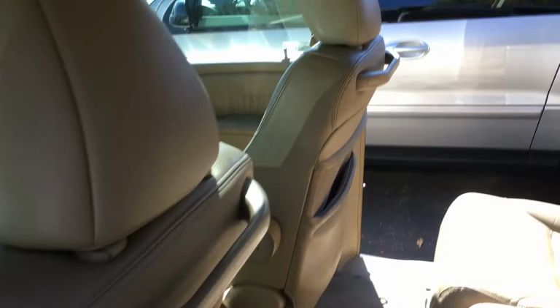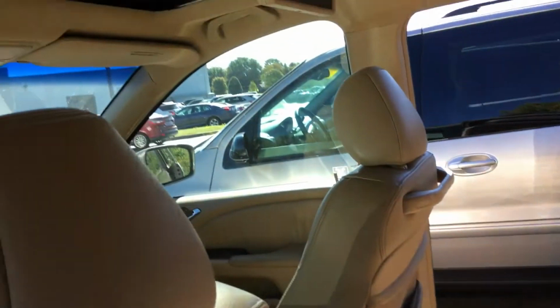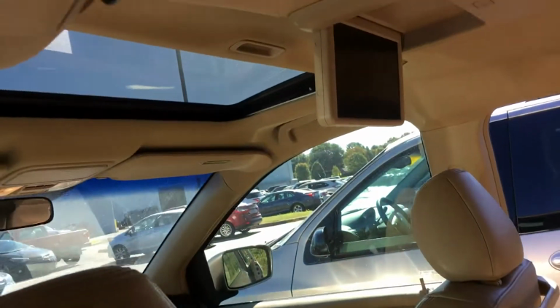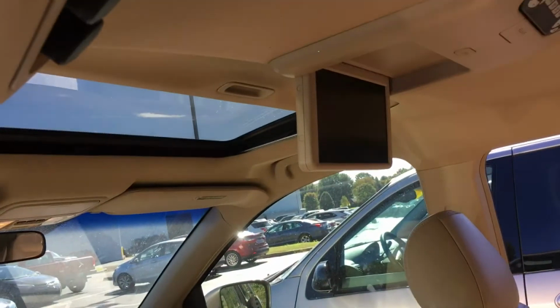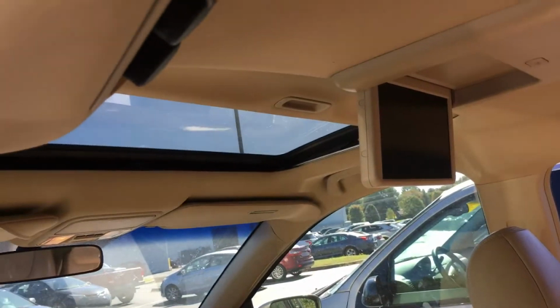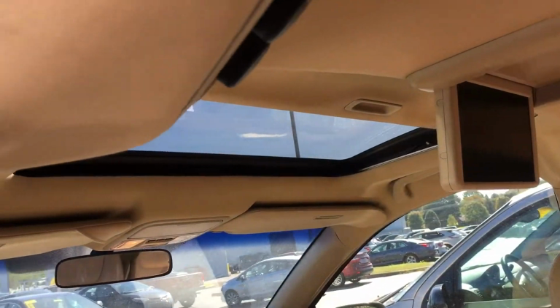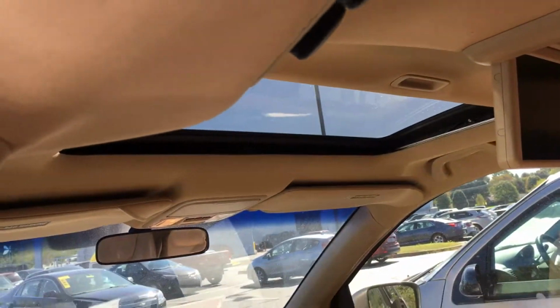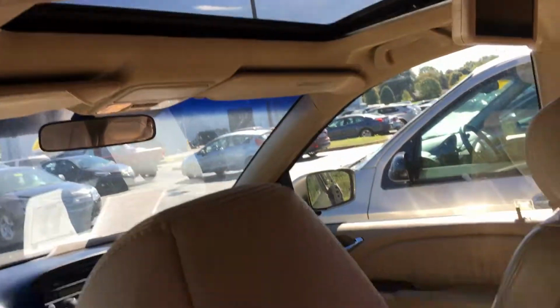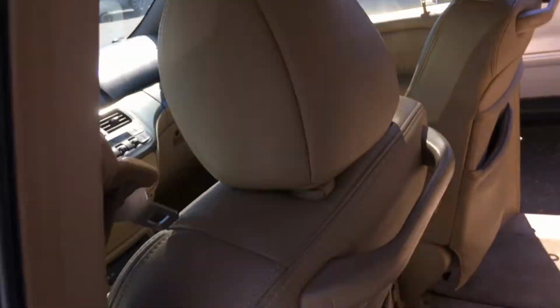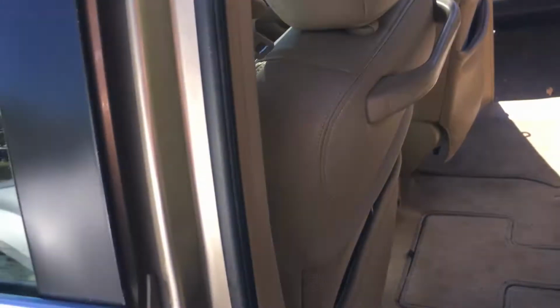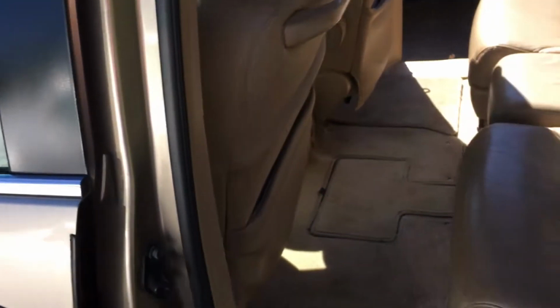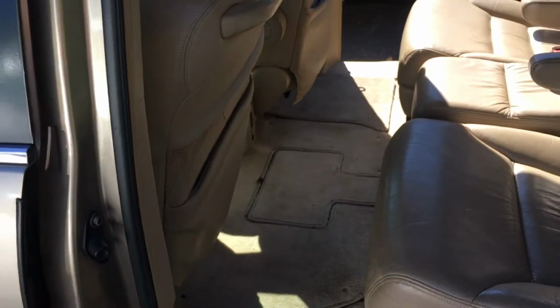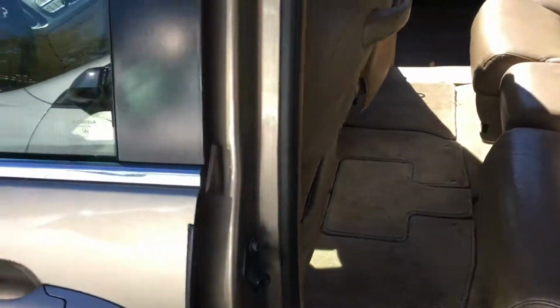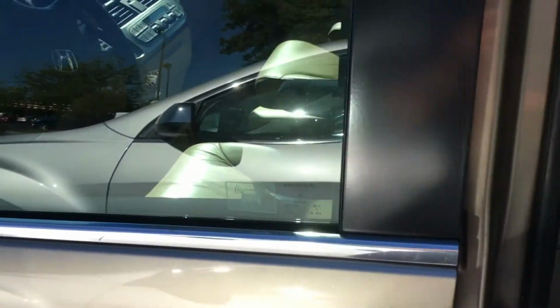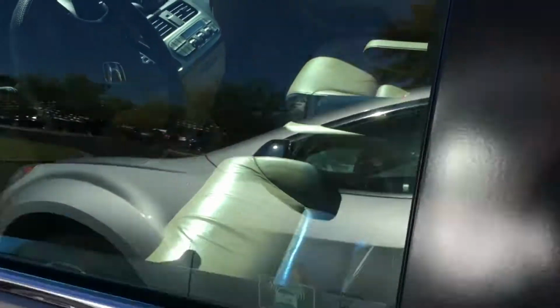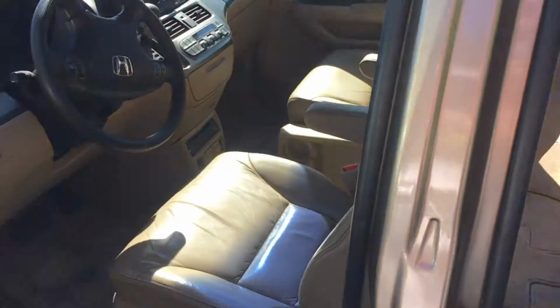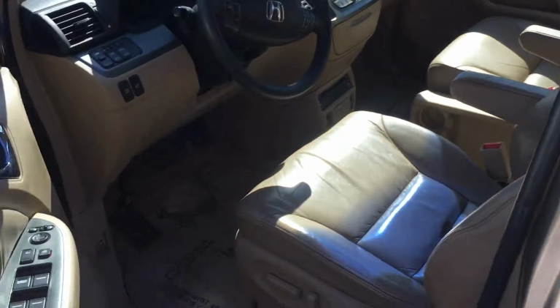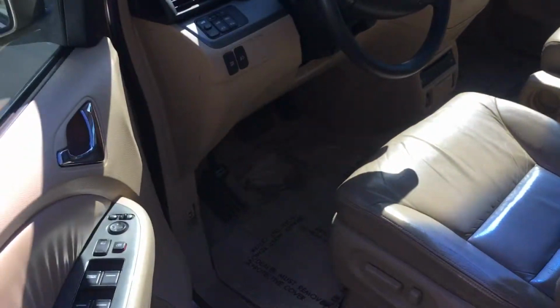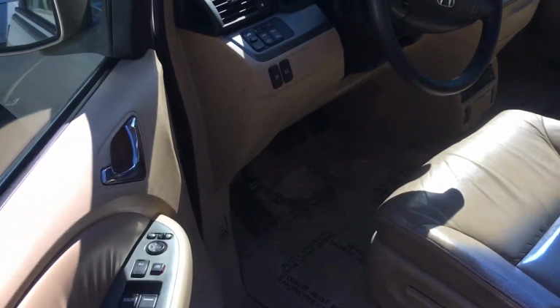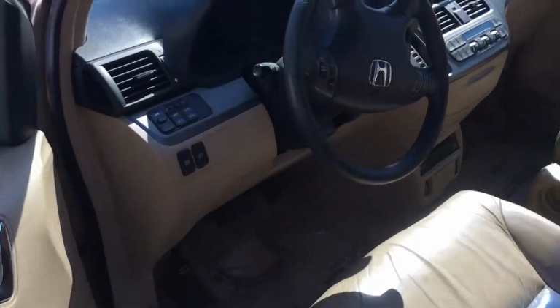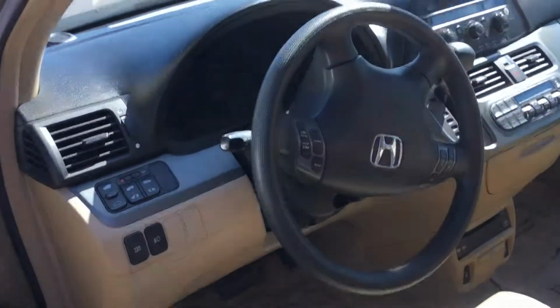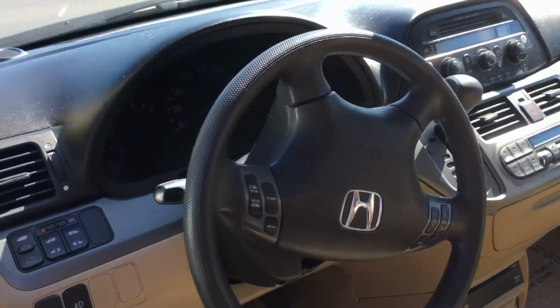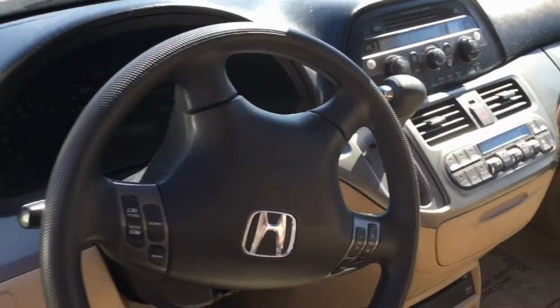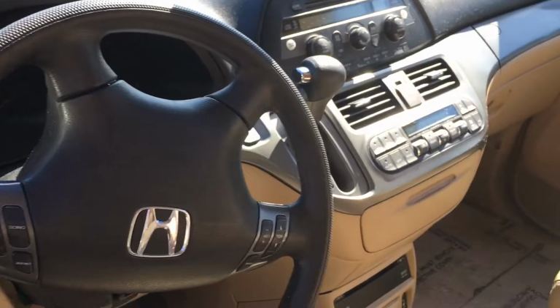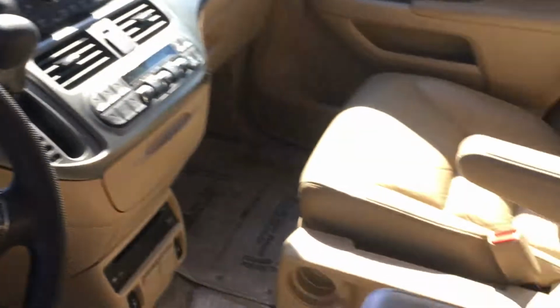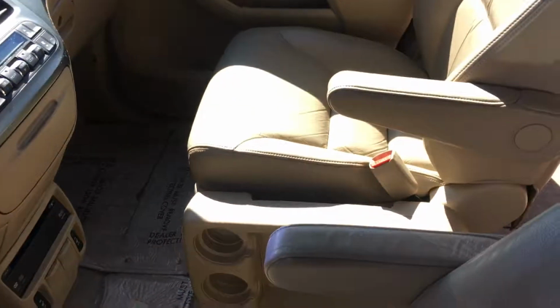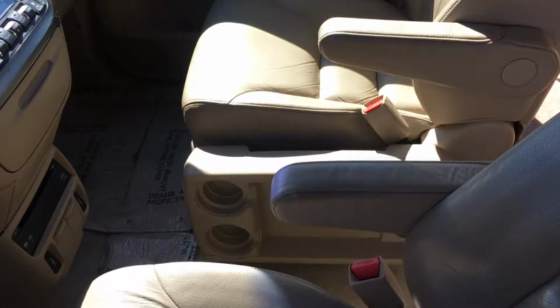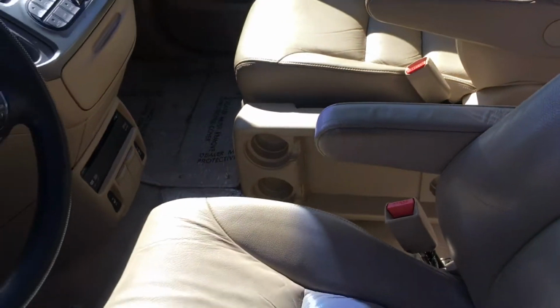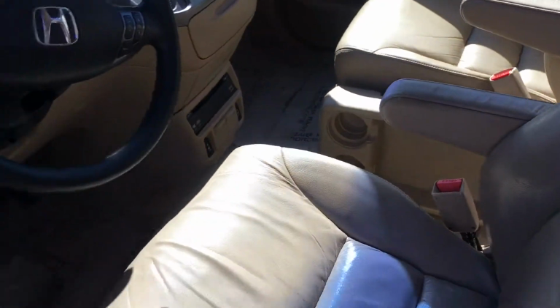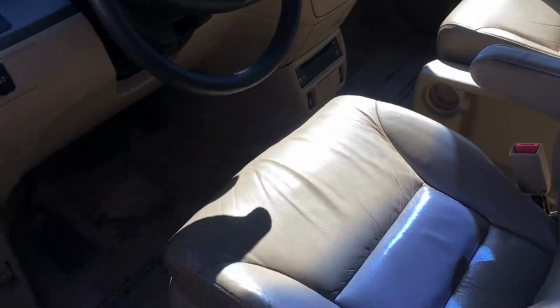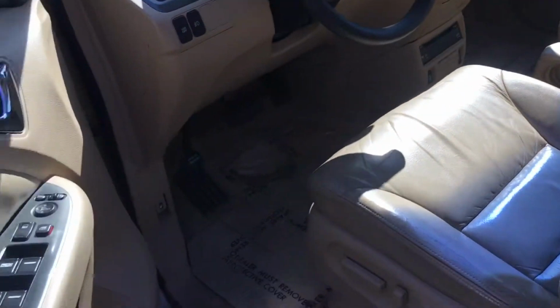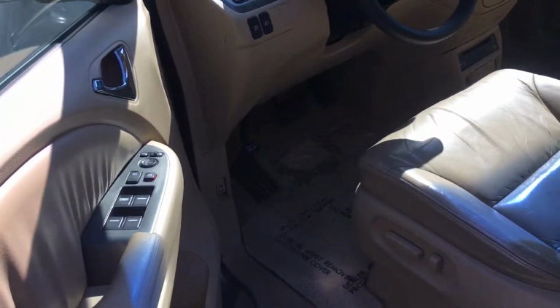It does have the DVD system and moonroof. Here is the front seating — nice captain seats up front.